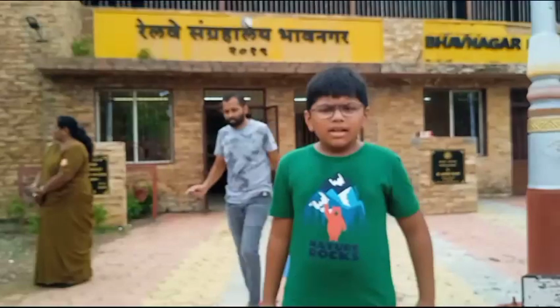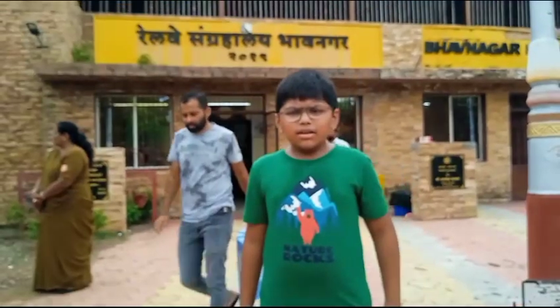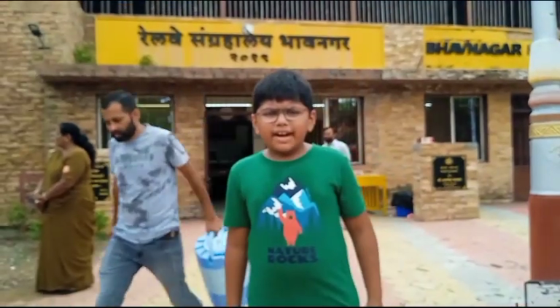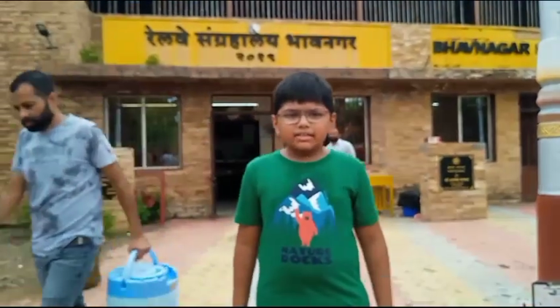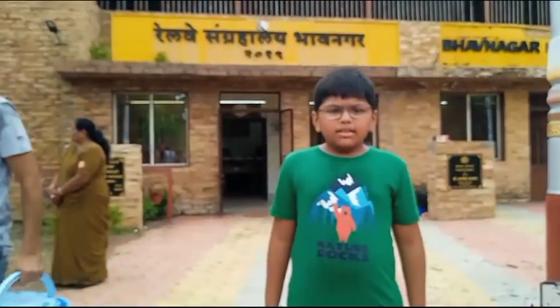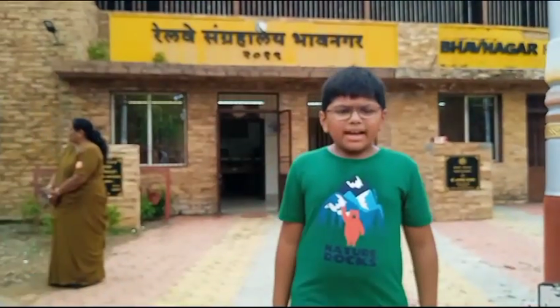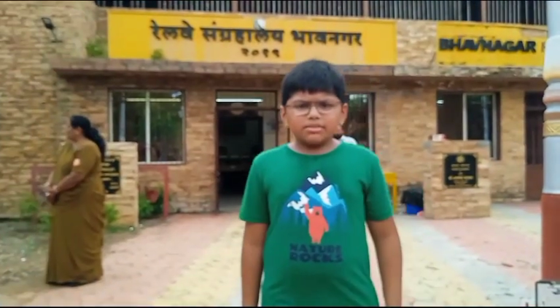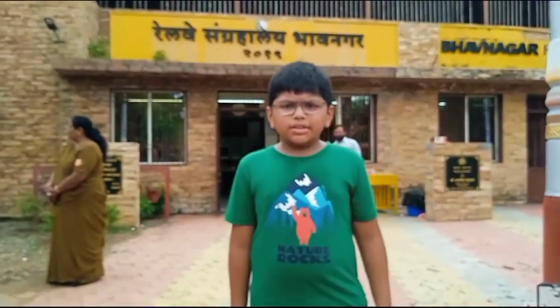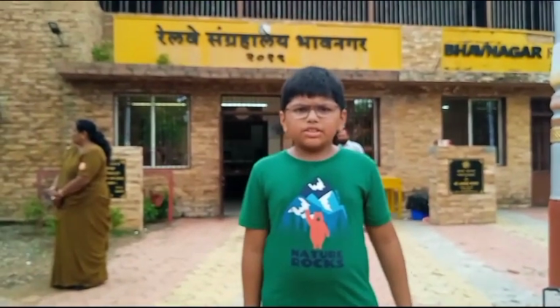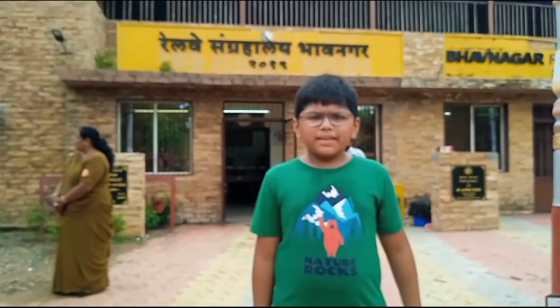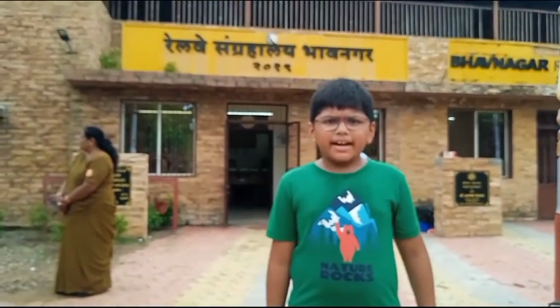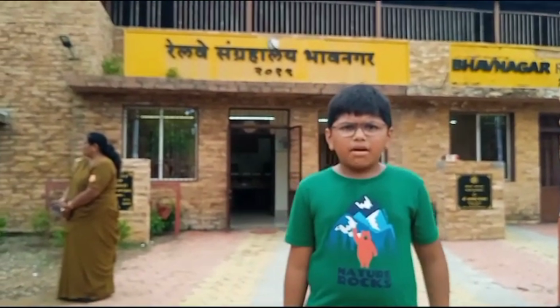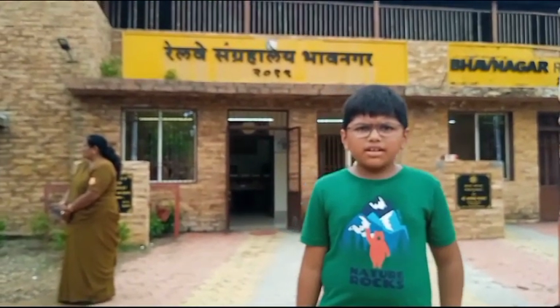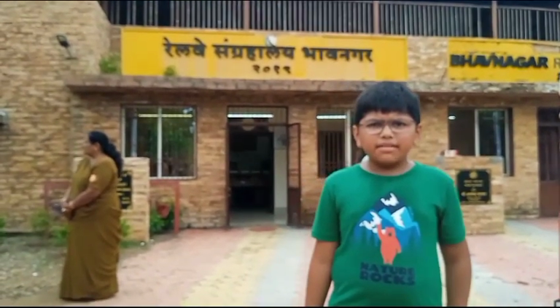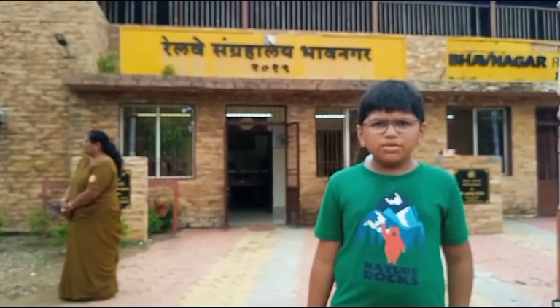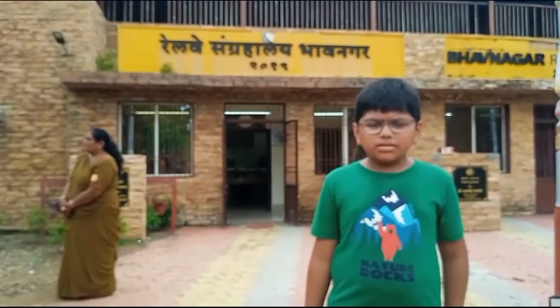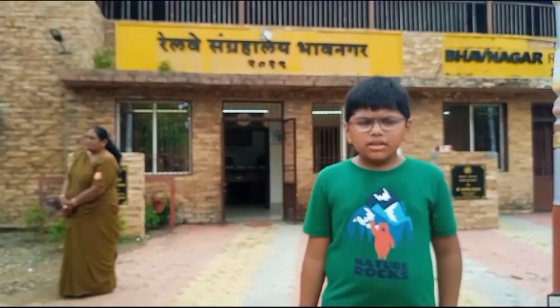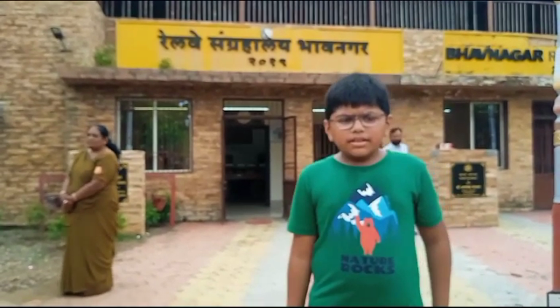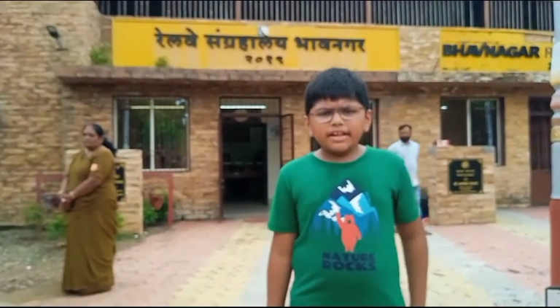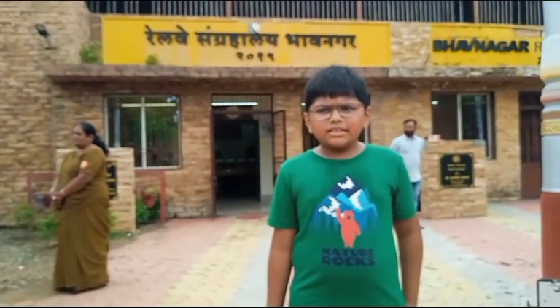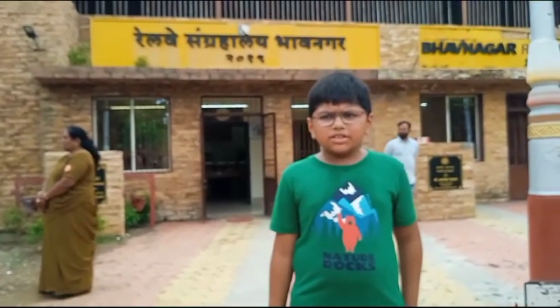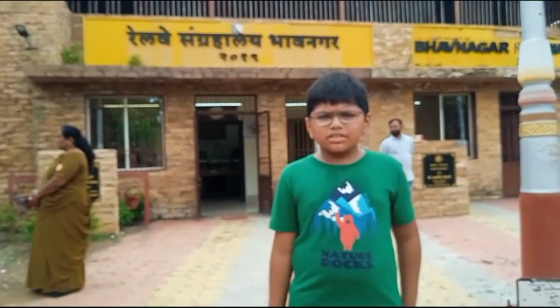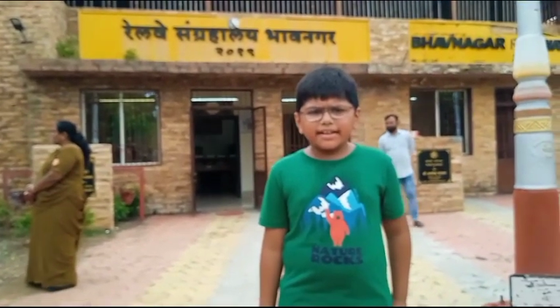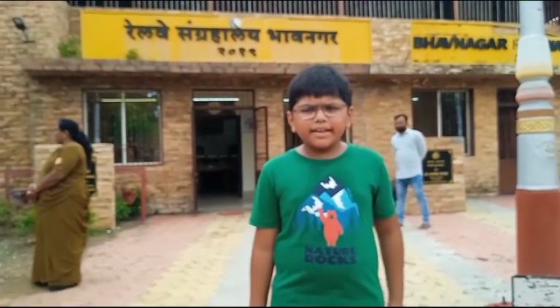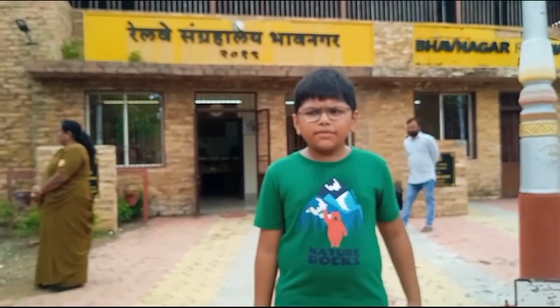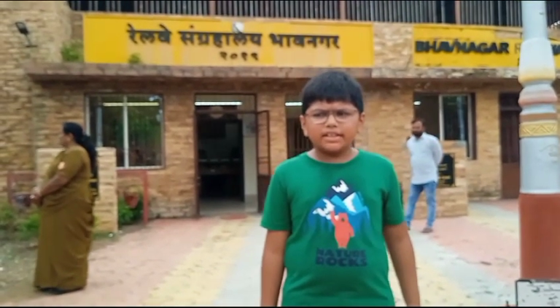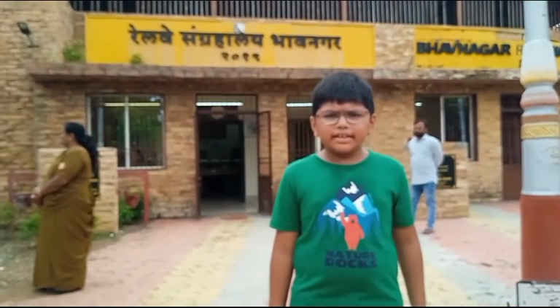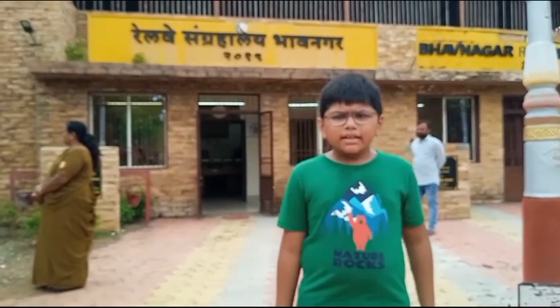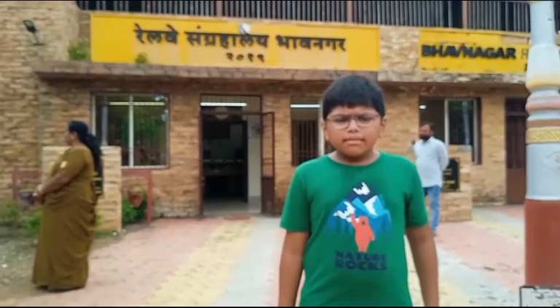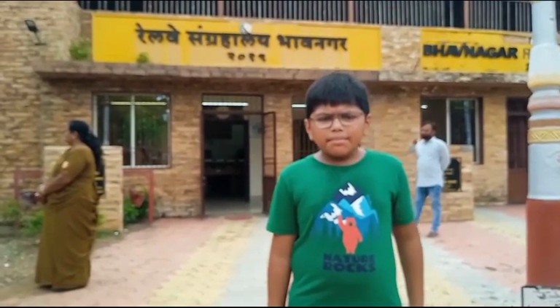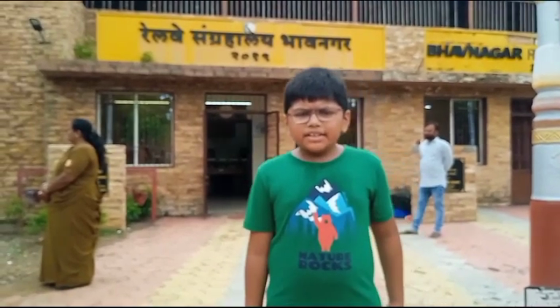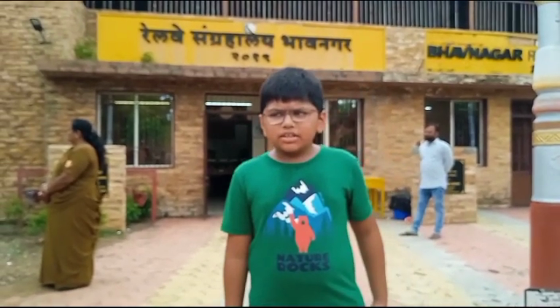Hello friends, my name is Chaito Doshi. We are at Bhavnagar Railway Museum. This railway system started in 1853 by British Shores.